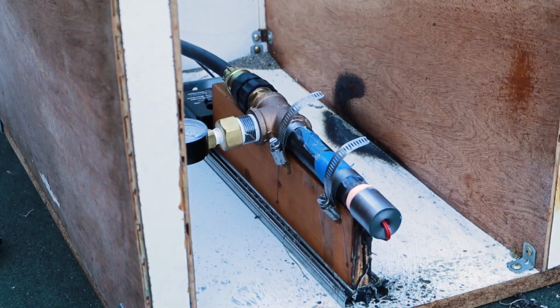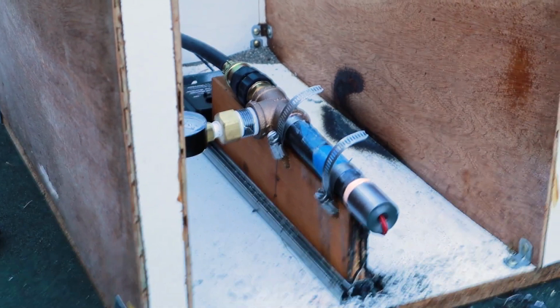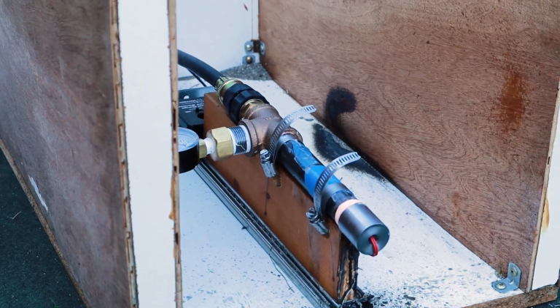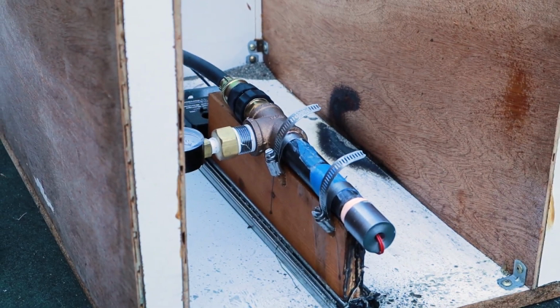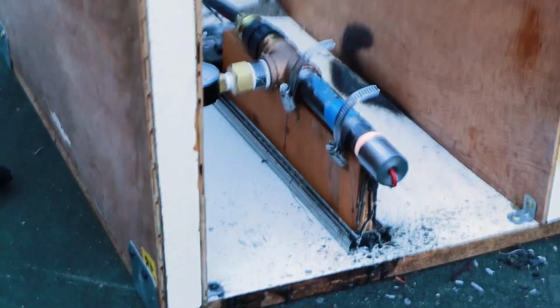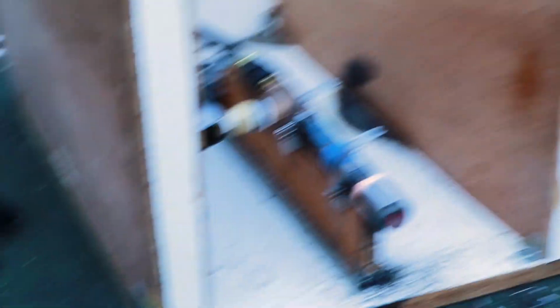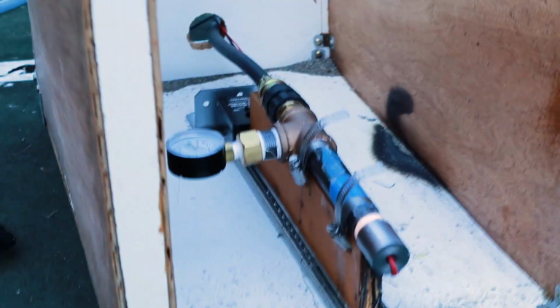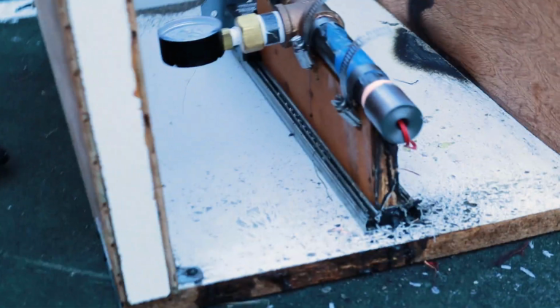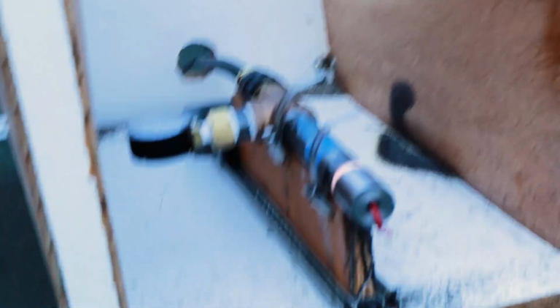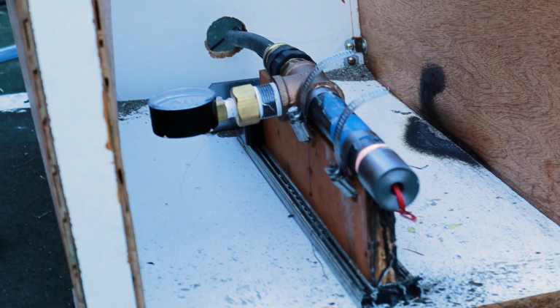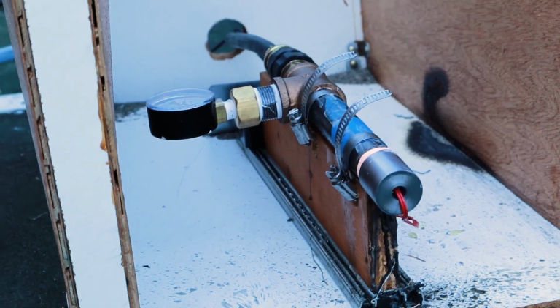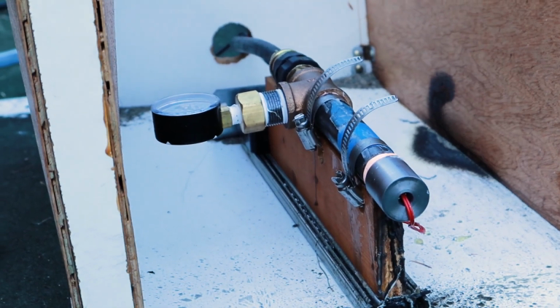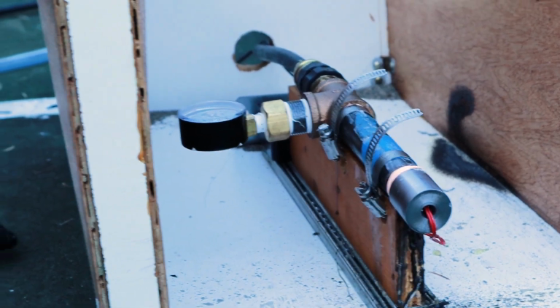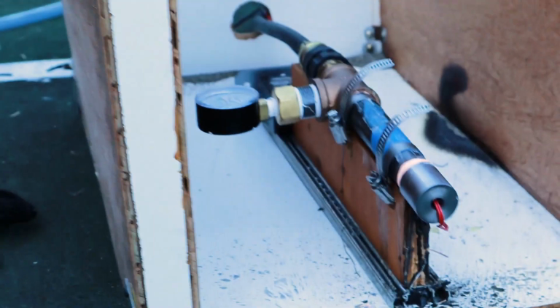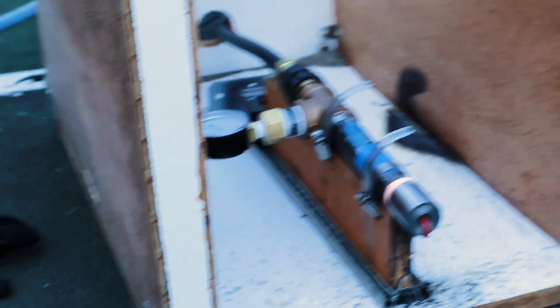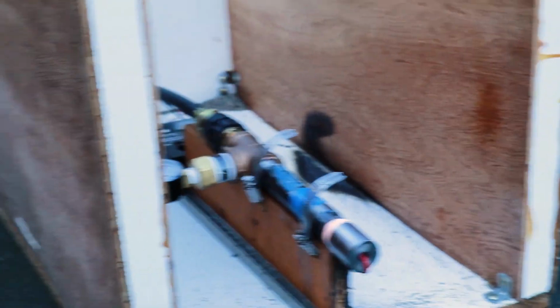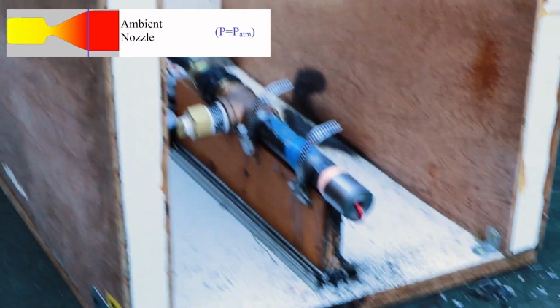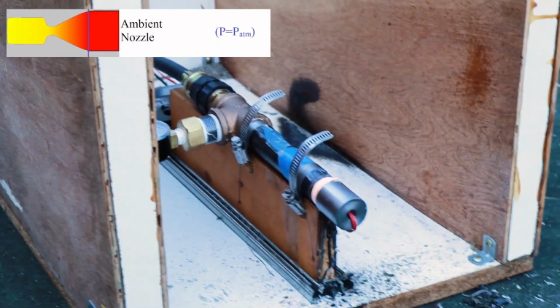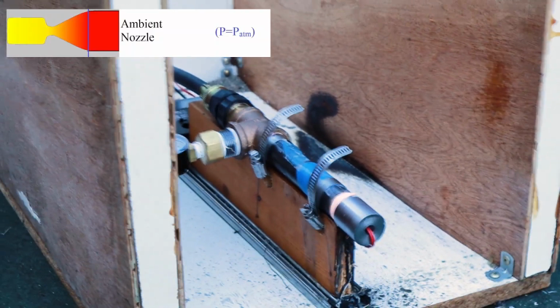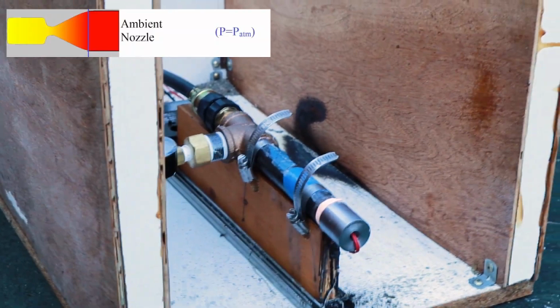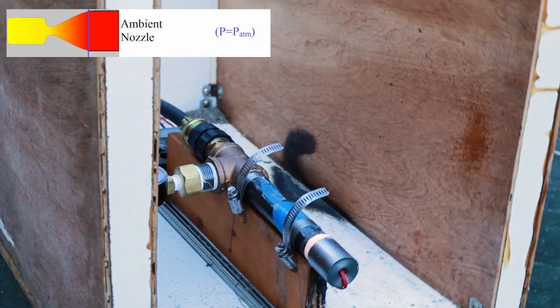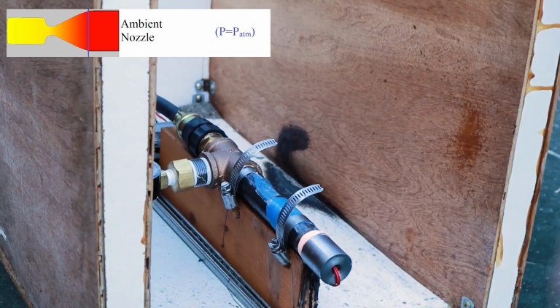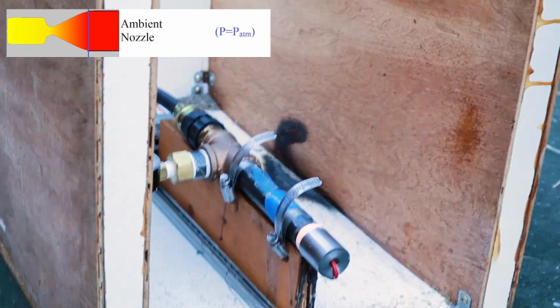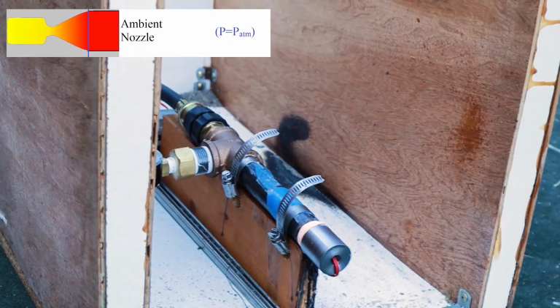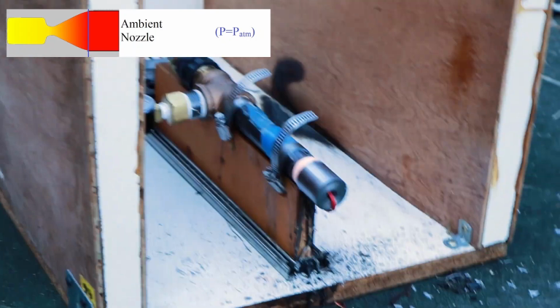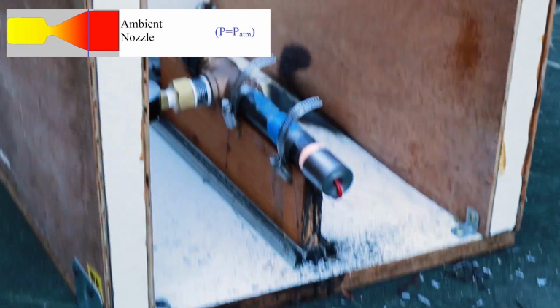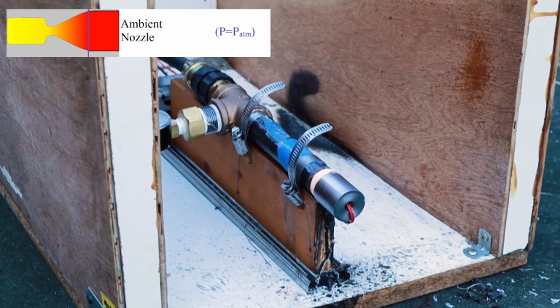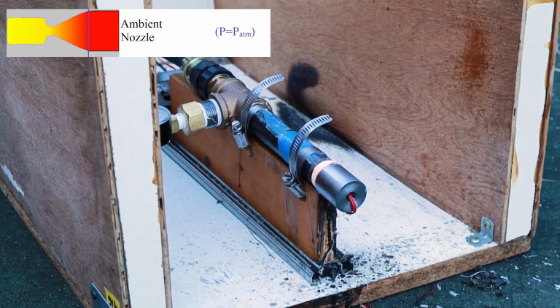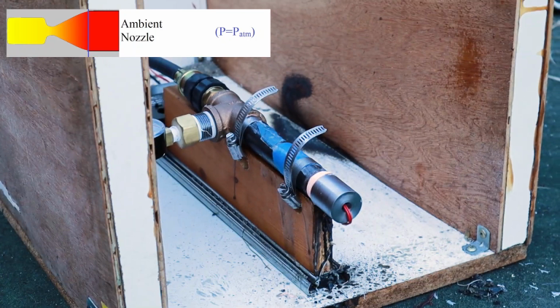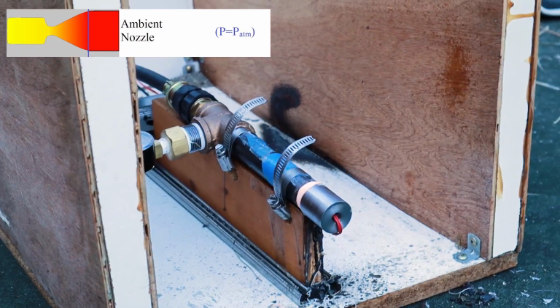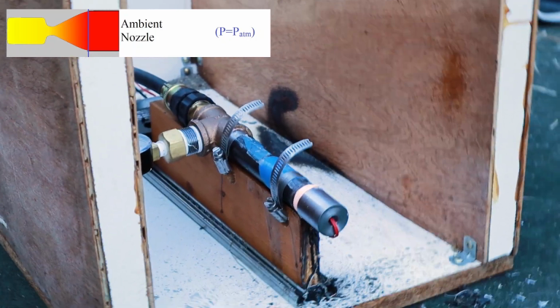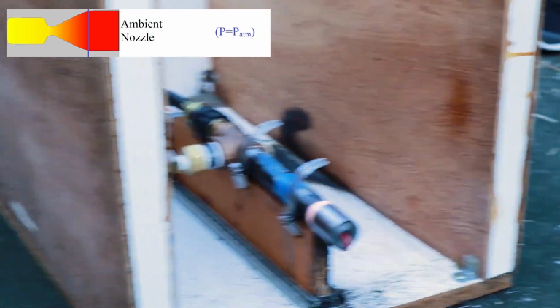This is trial 7 with — in theory — the perfectly expanded nozzle that goes completely straight. It's 100 kilopascals, so it should have in theory the highest specific impulse. Let's see how that goes.